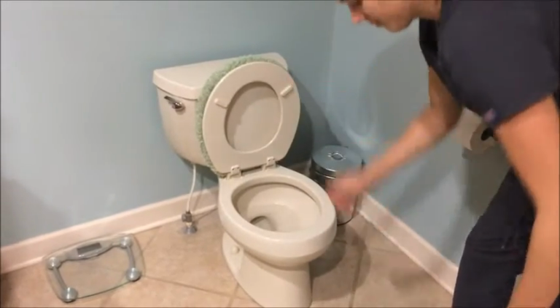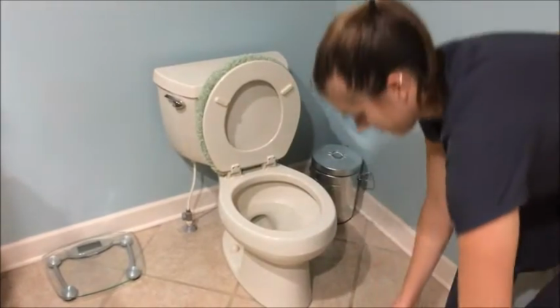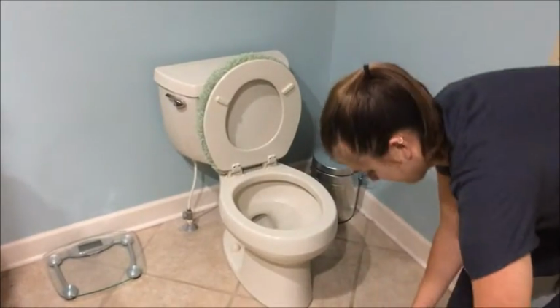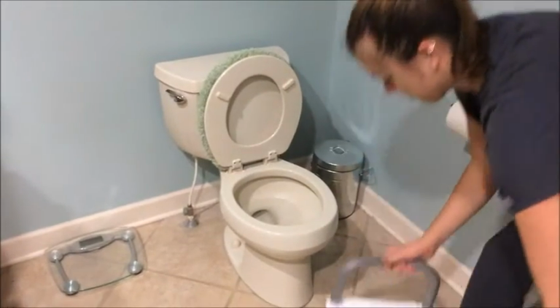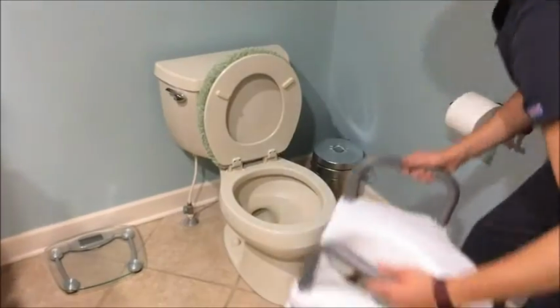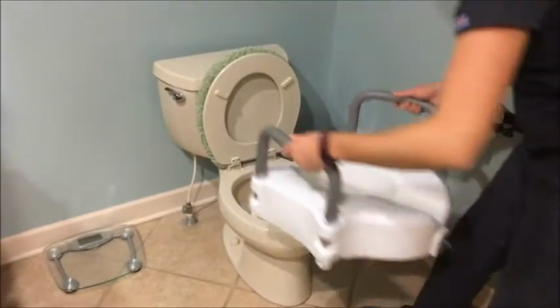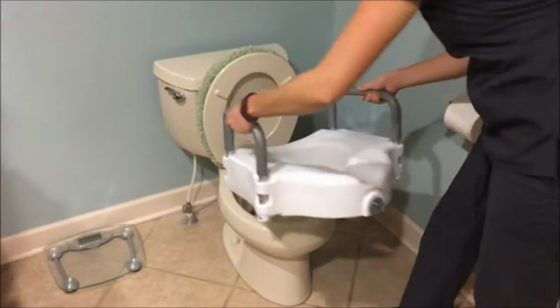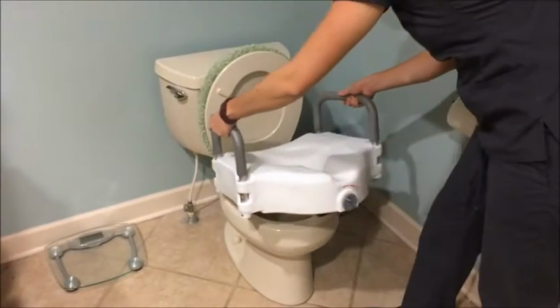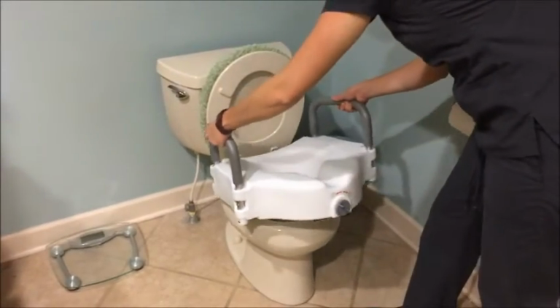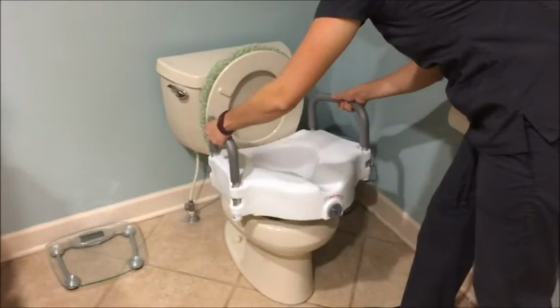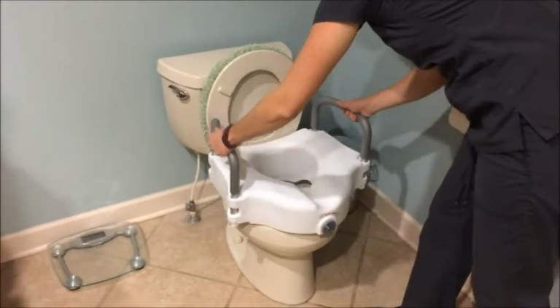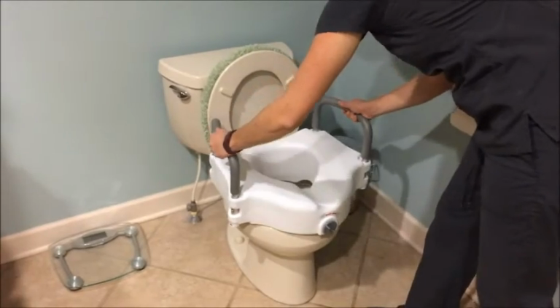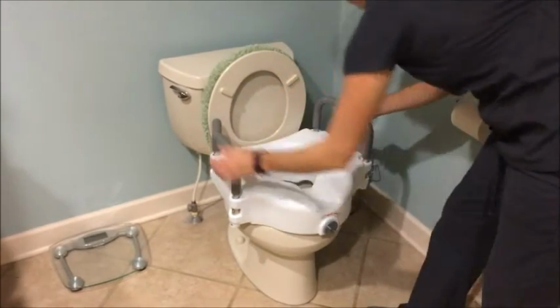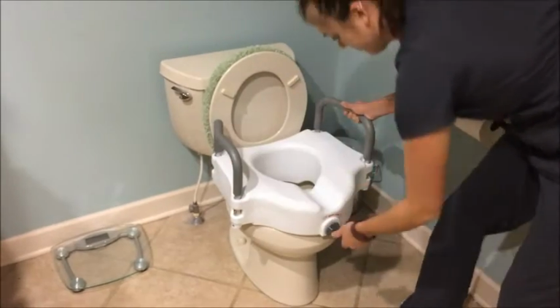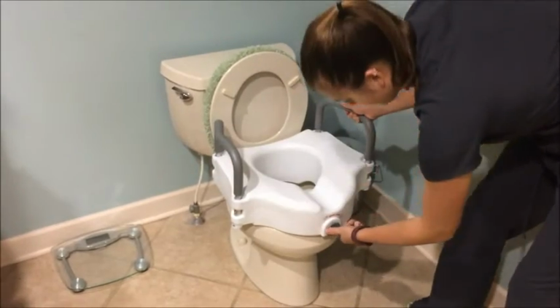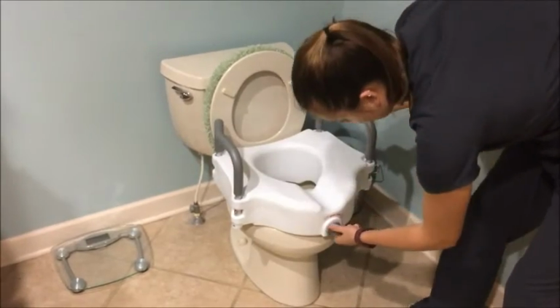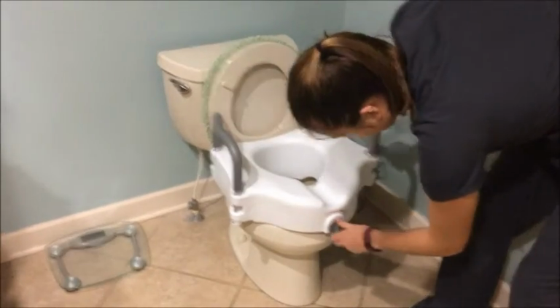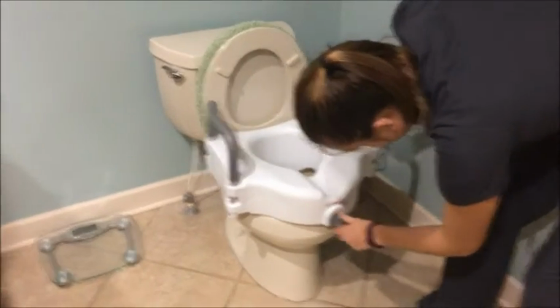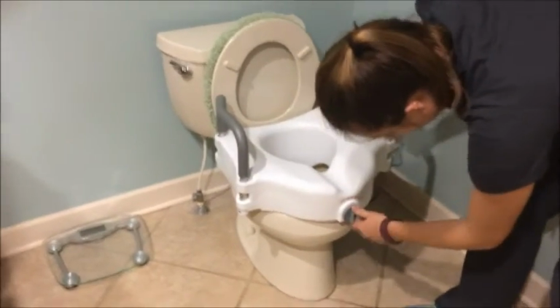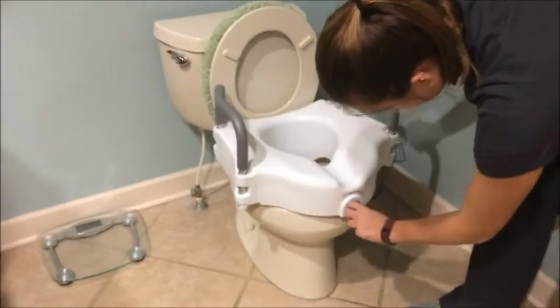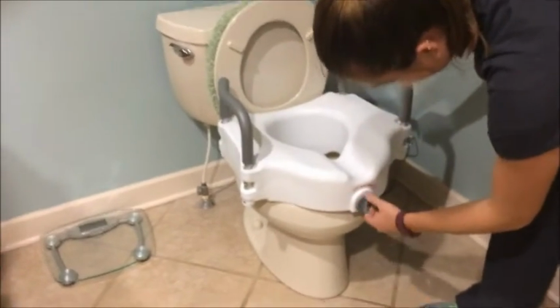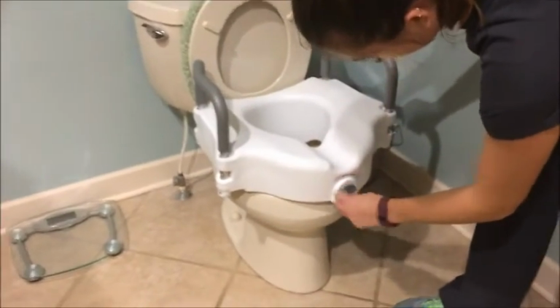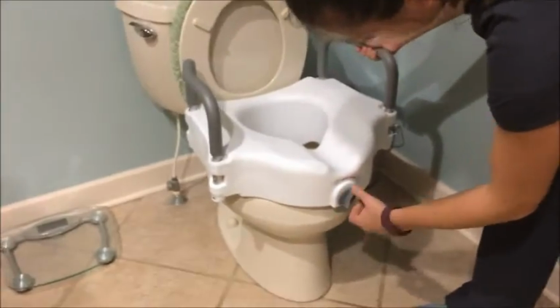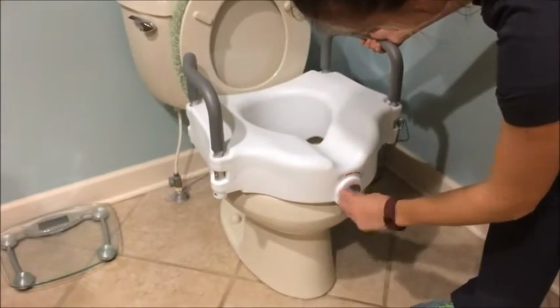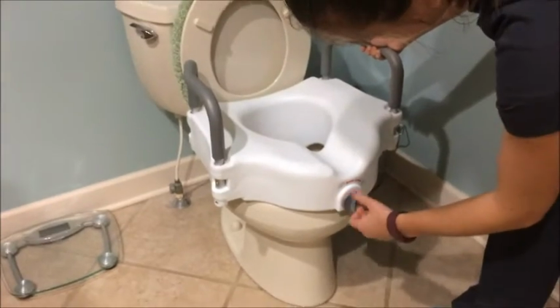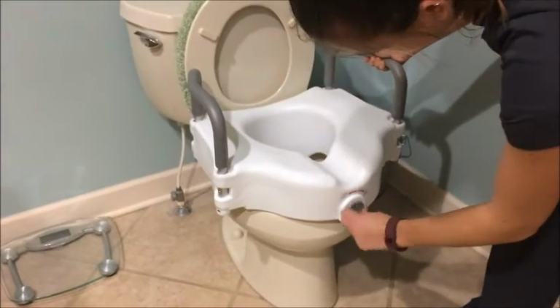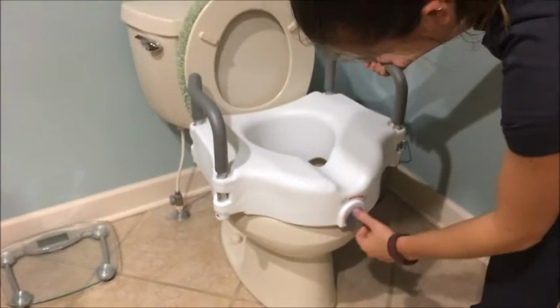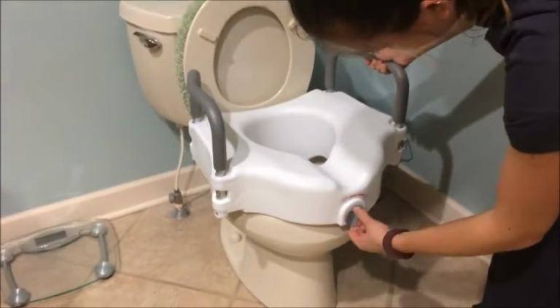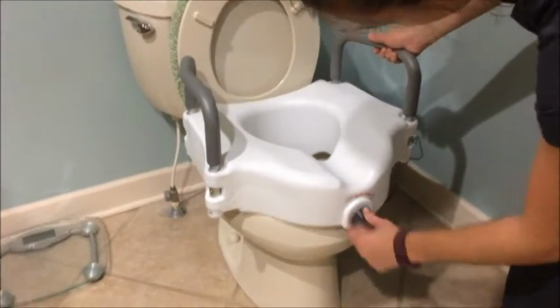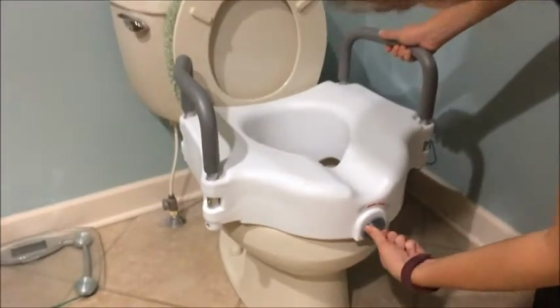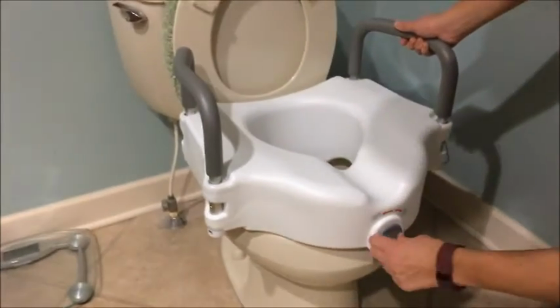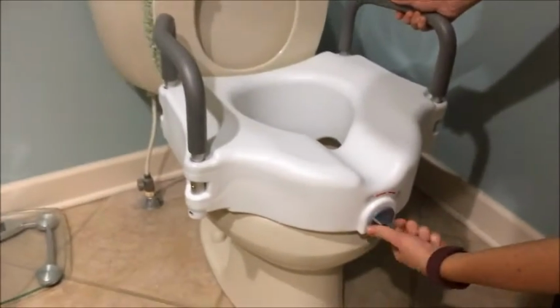Next, place the raised toilet seat onto the rim of the toilet. Direct the seat downwards so the lip on the back of the seat catches the rim of the toilet. Finally, turn the knob on the front of the seat to lock the seat in place.